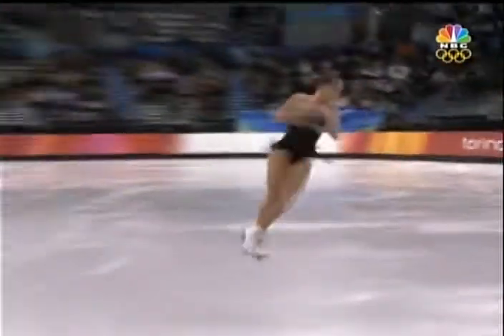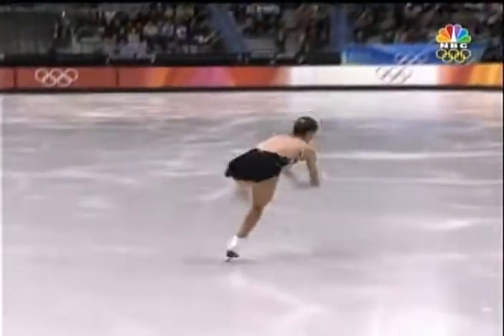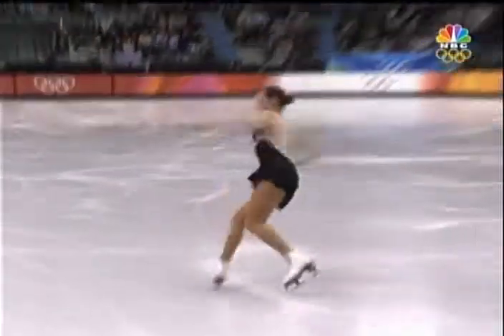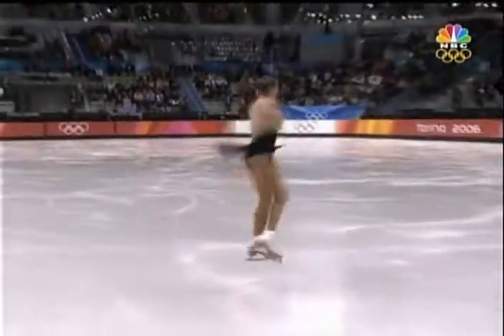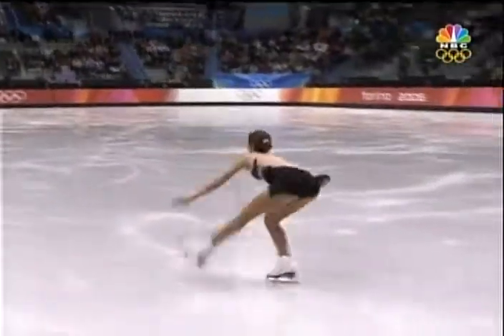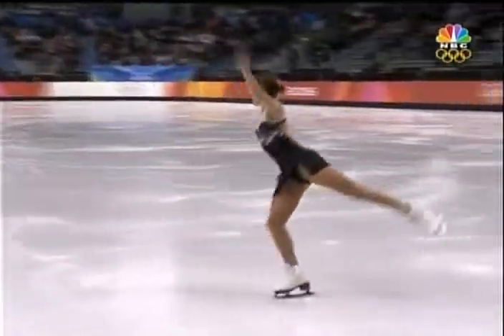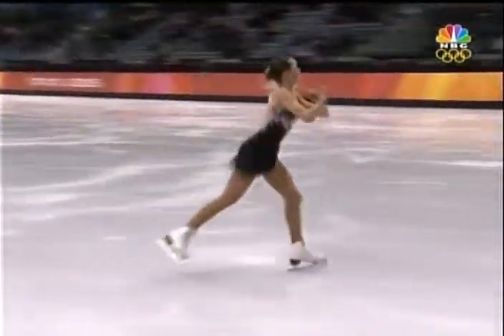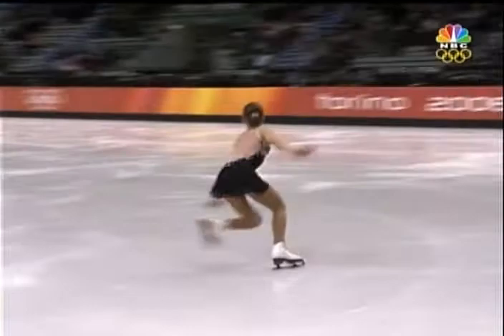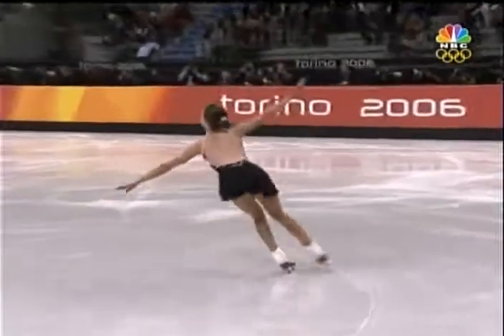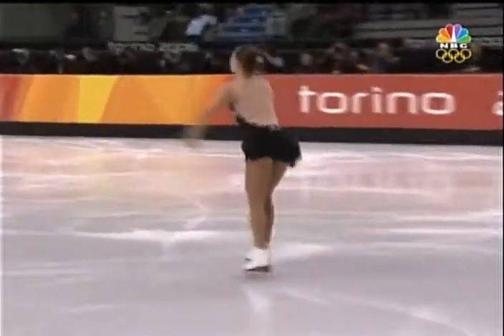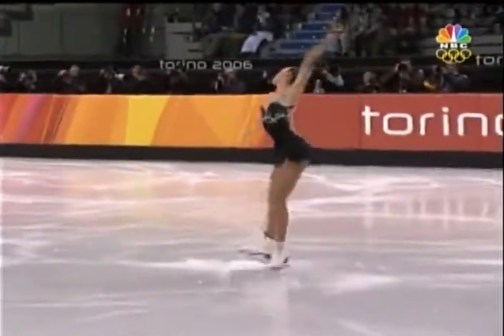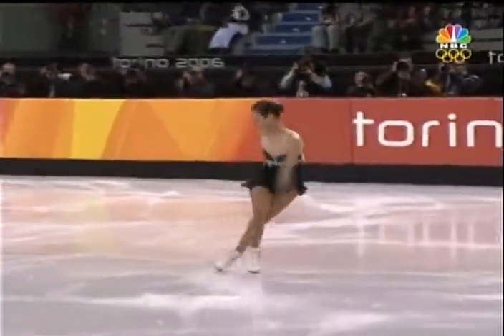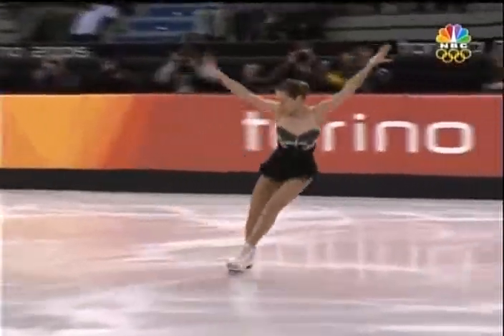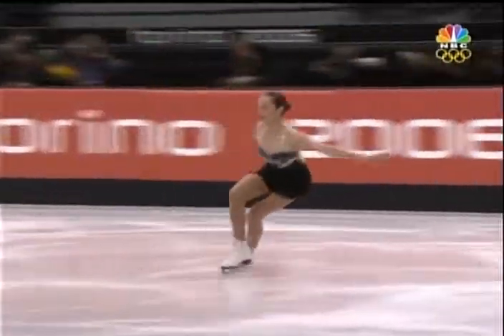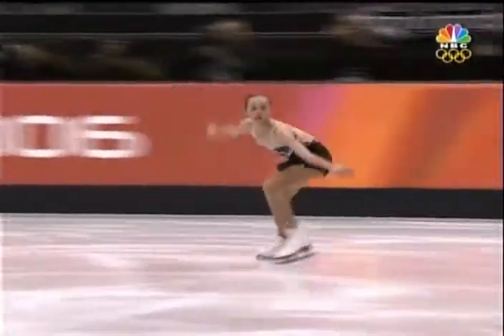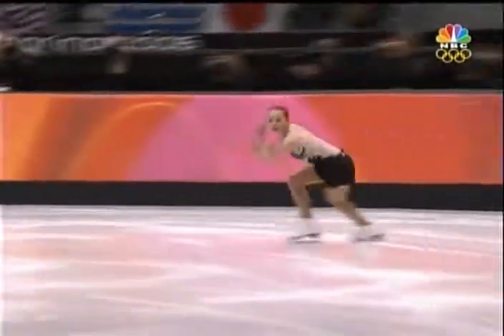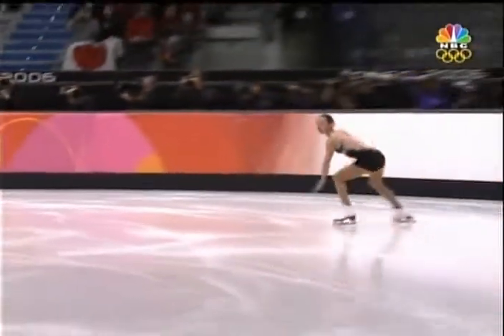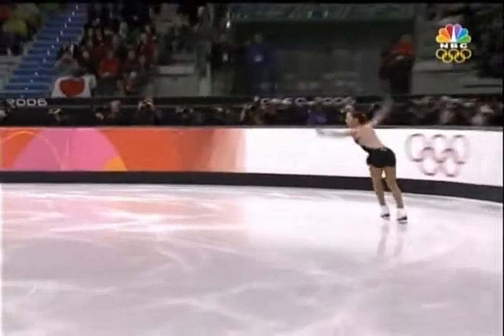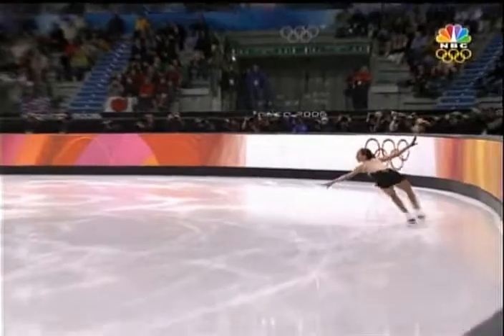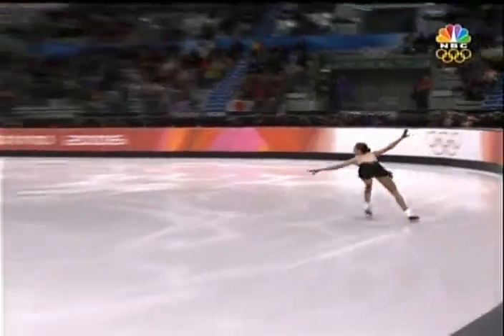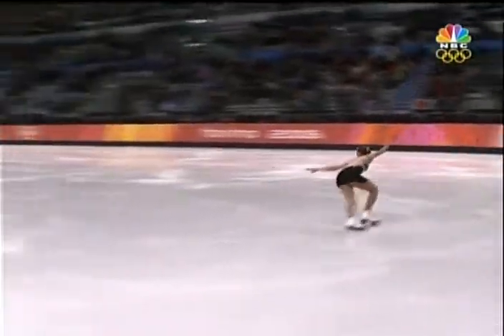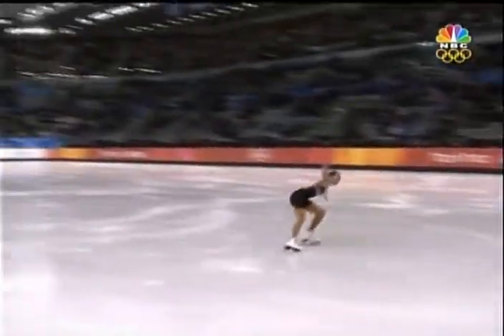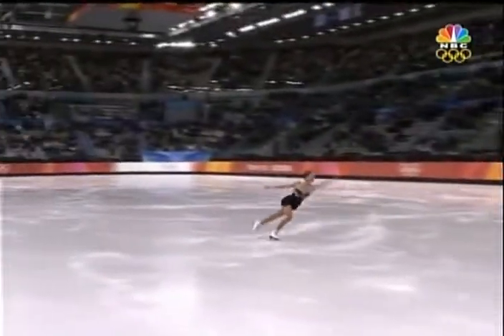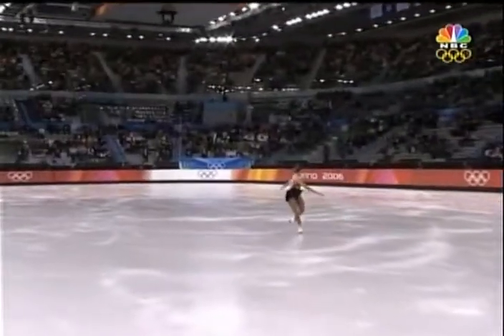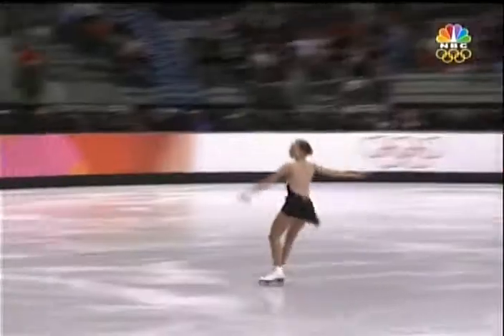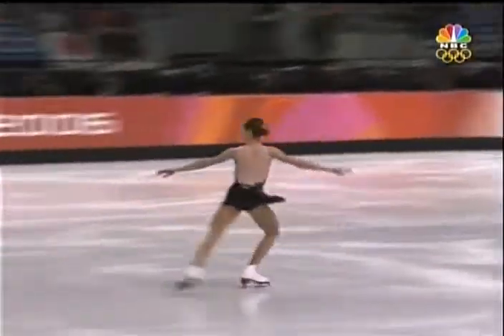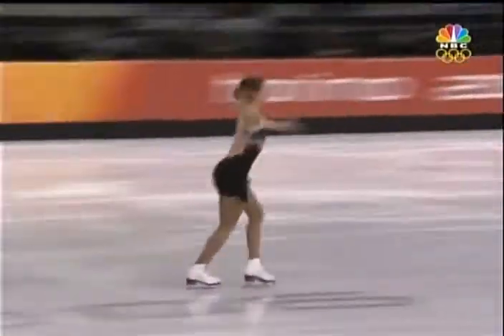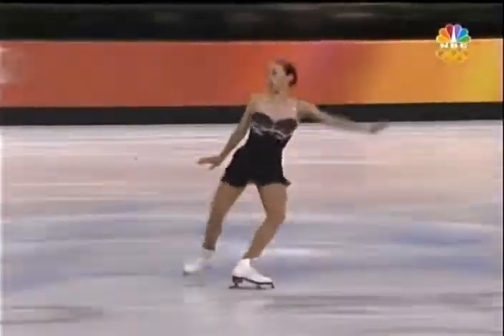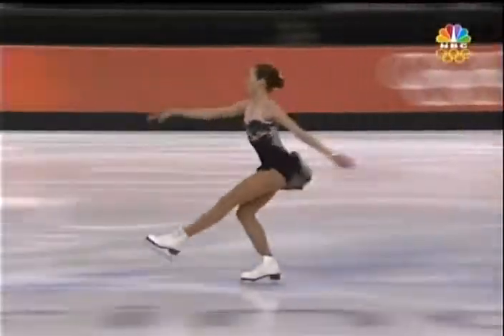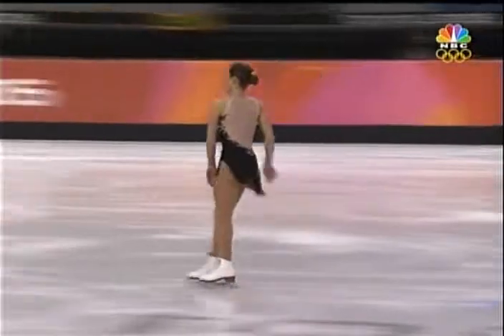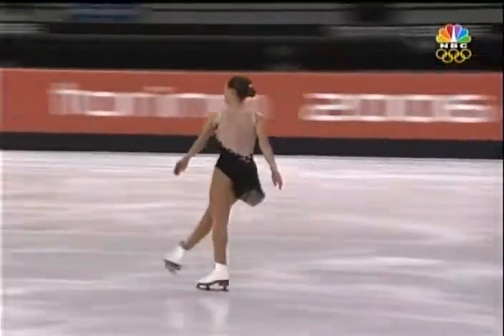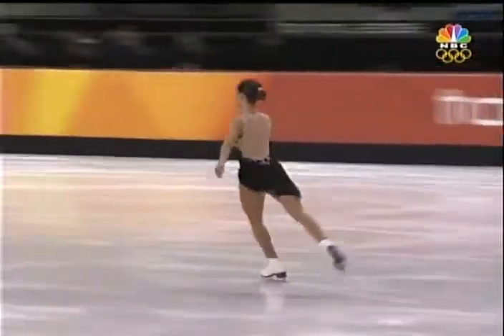Triple lutz, triple toe! This is her Olympic debut and her world debut. Last year she qualified but was too young to compete. Now into footwork into a triple flip.